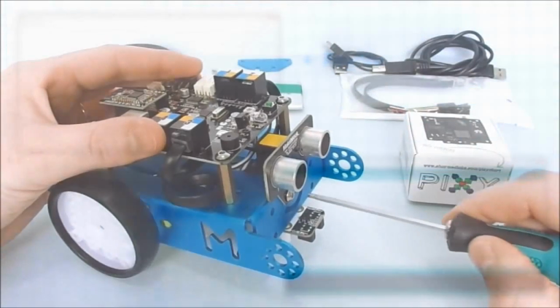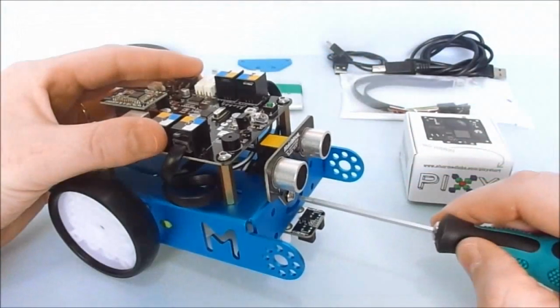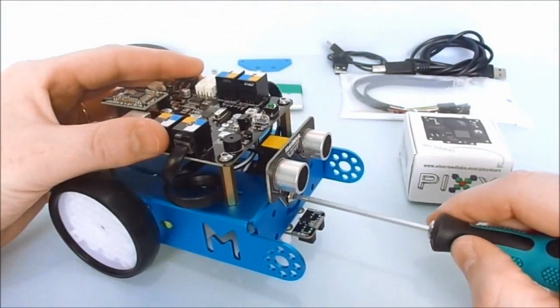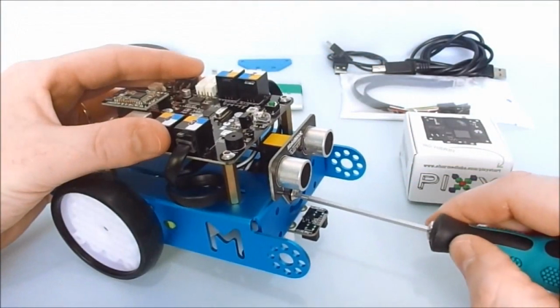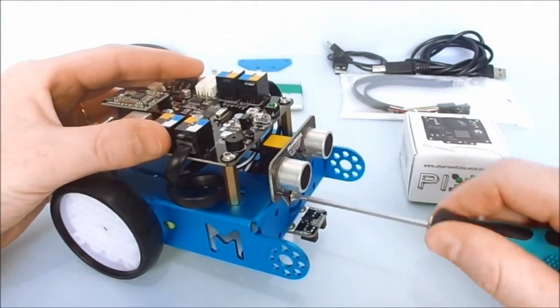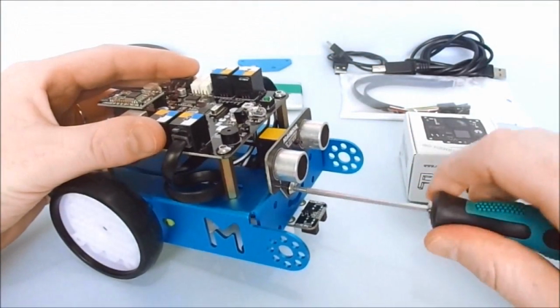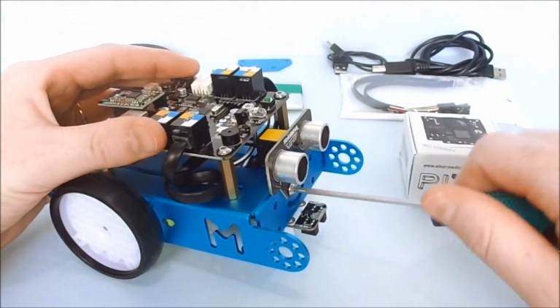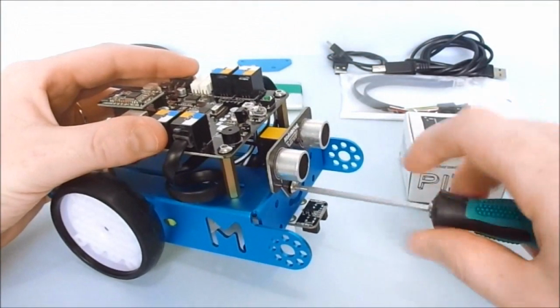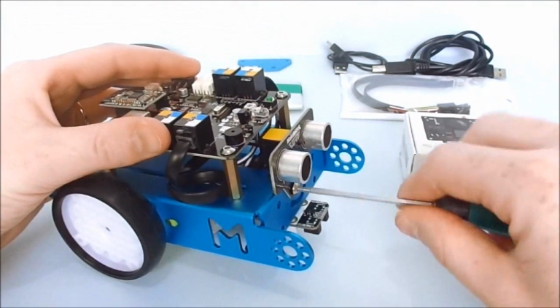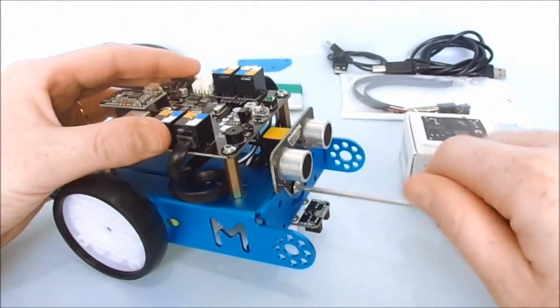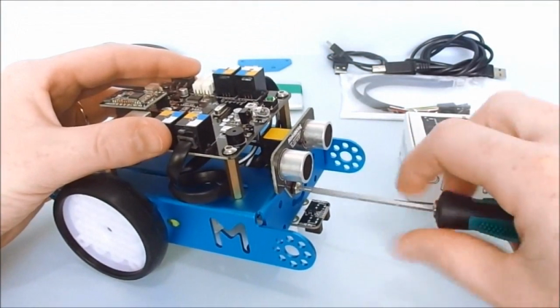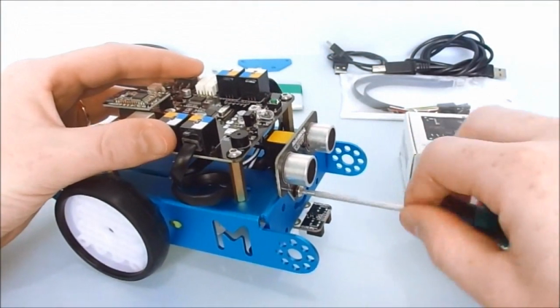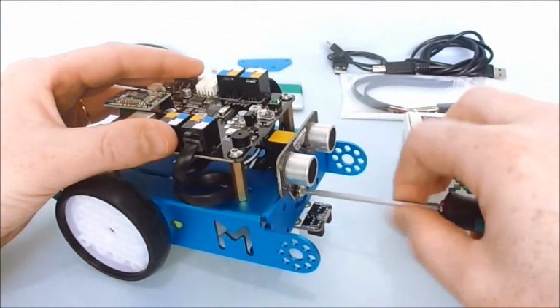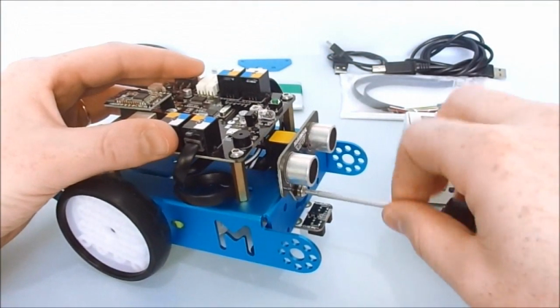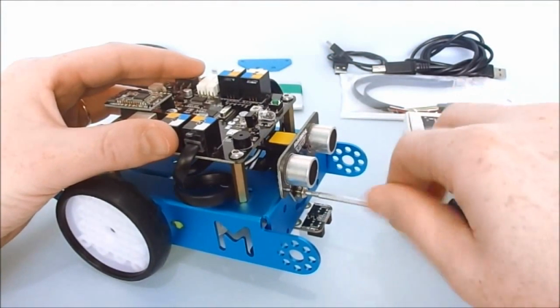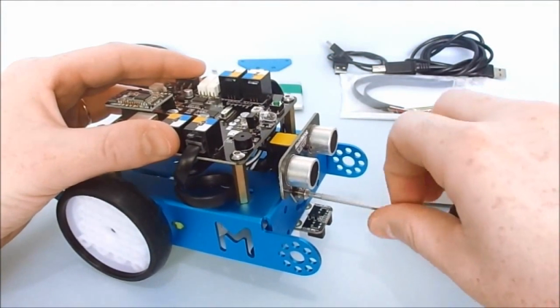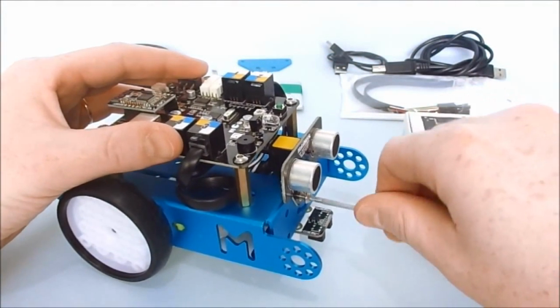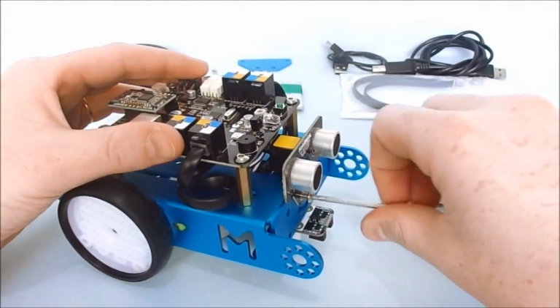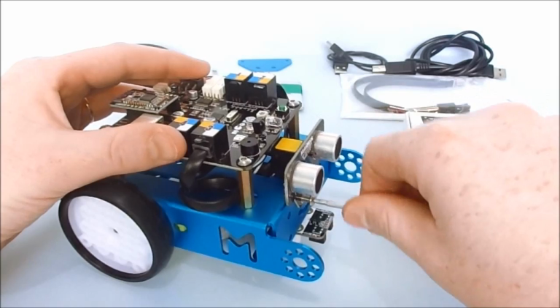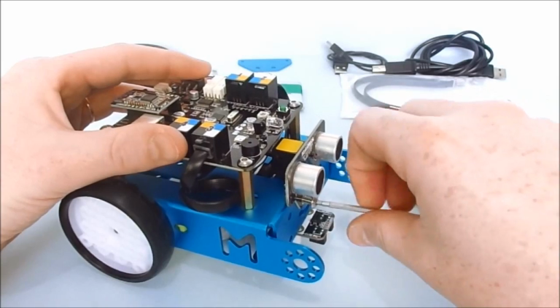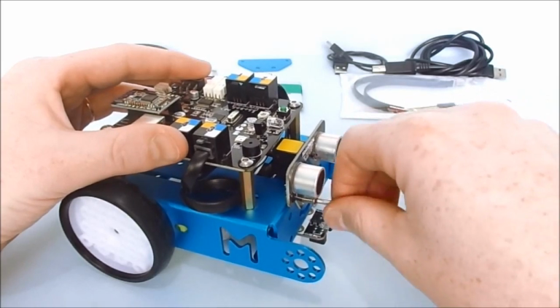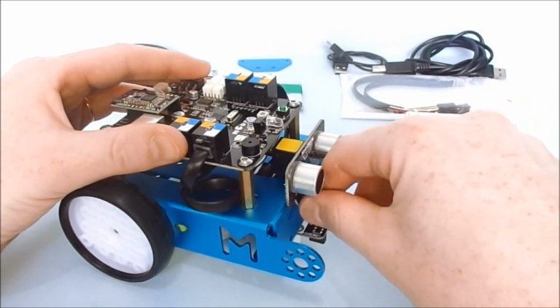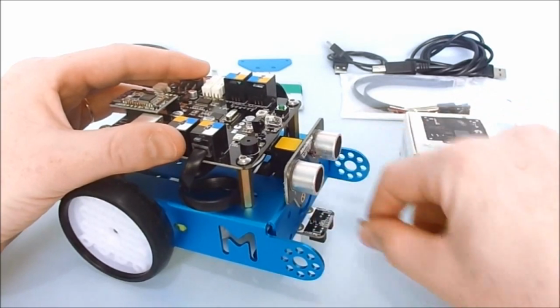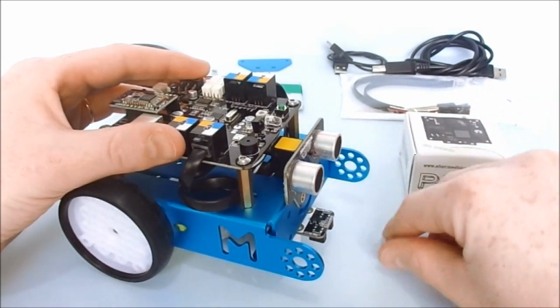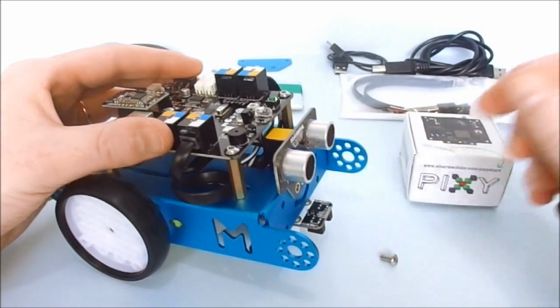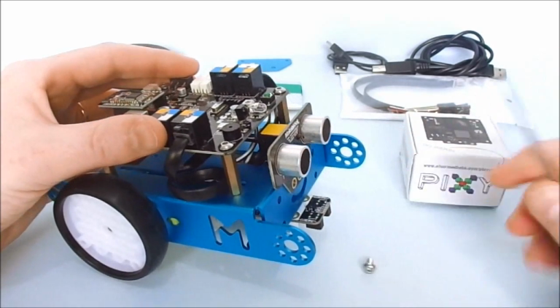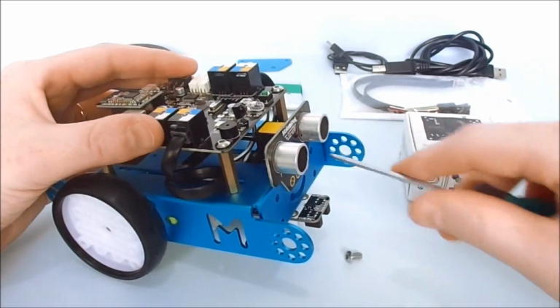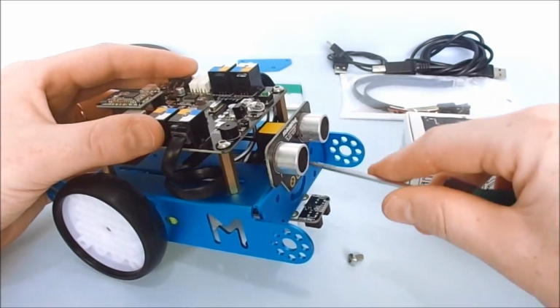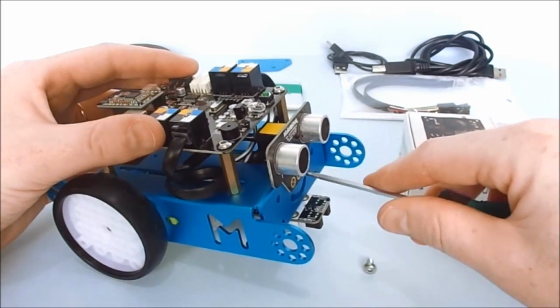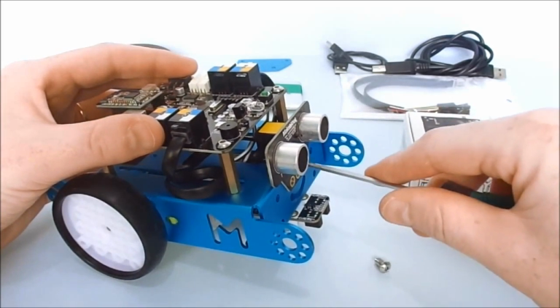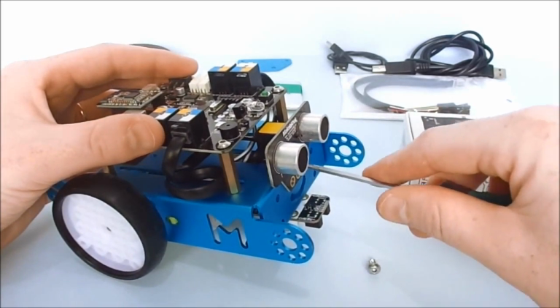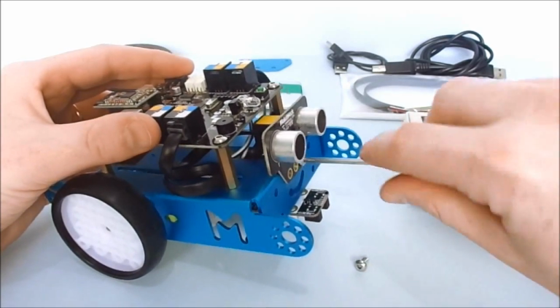Ok, let's work! Initially we need to remove the ultrasonic sensor, because we will attach Pixie in the same place.